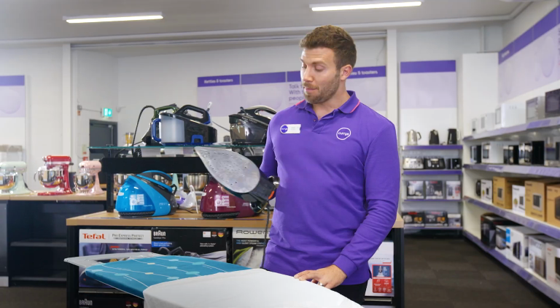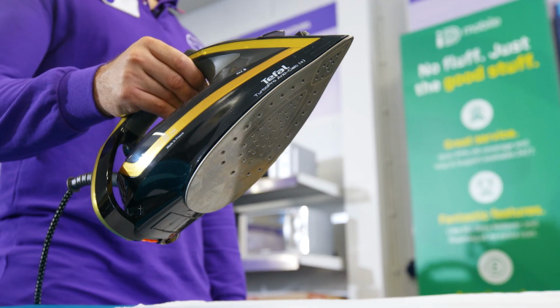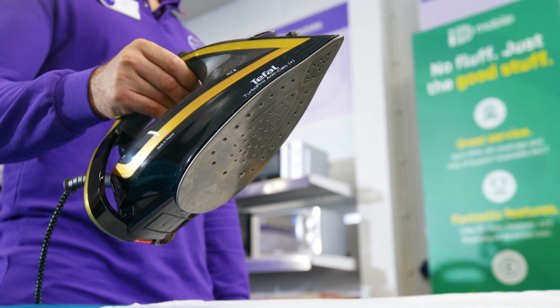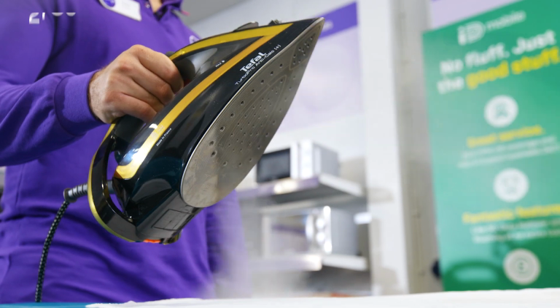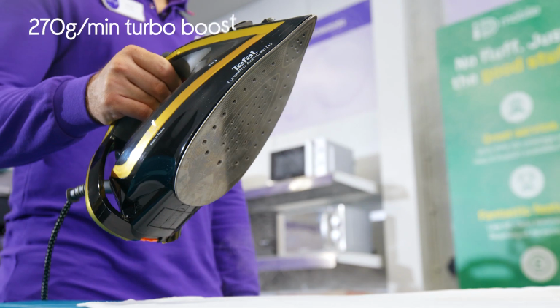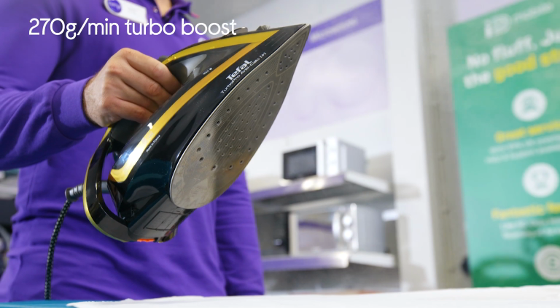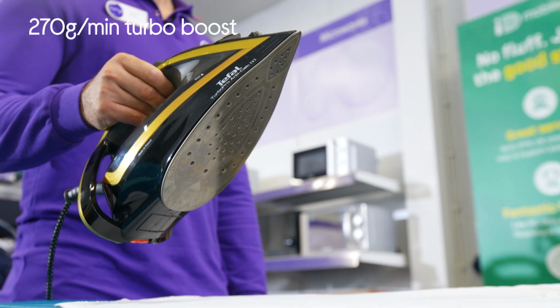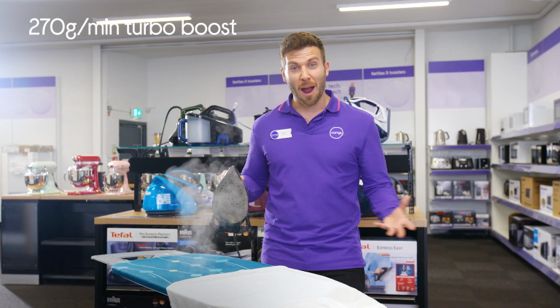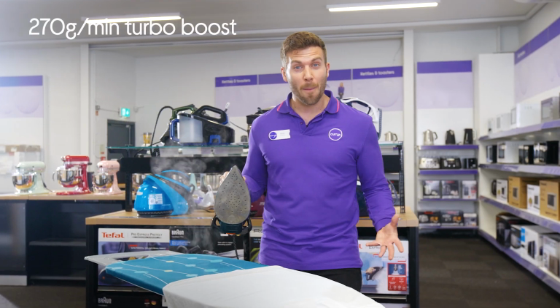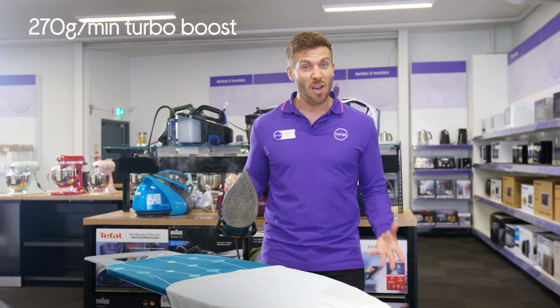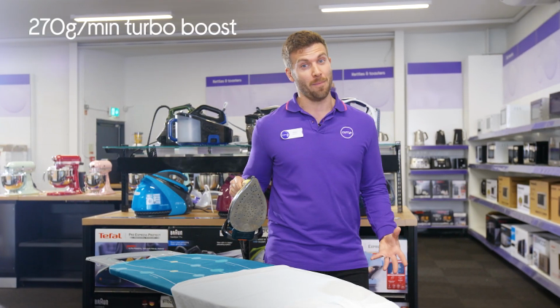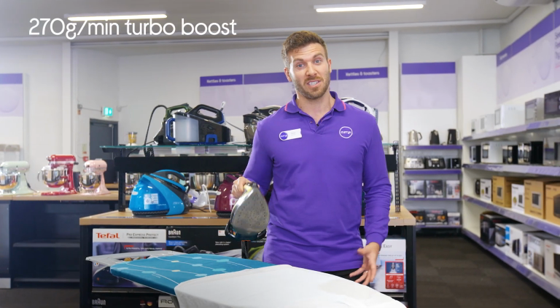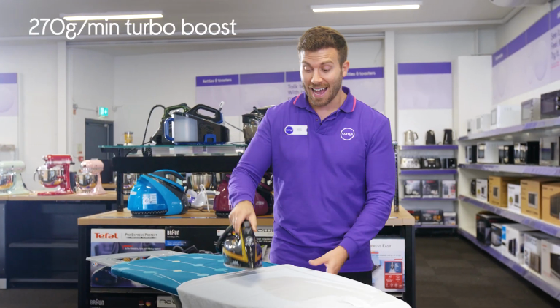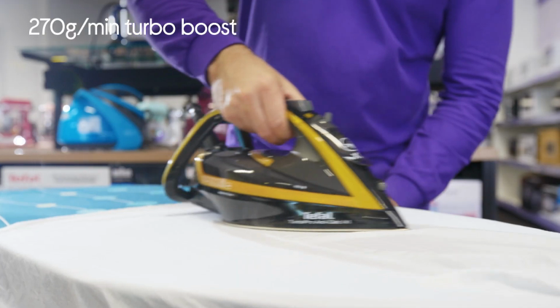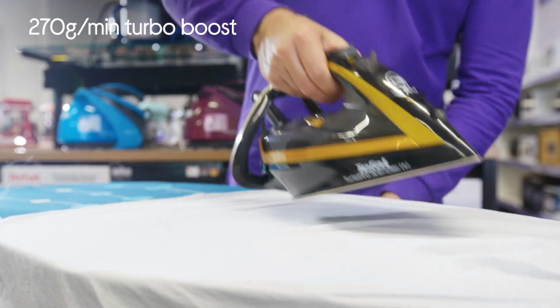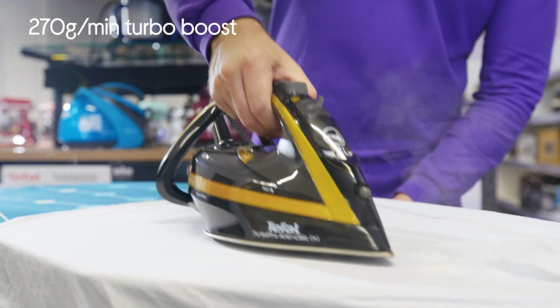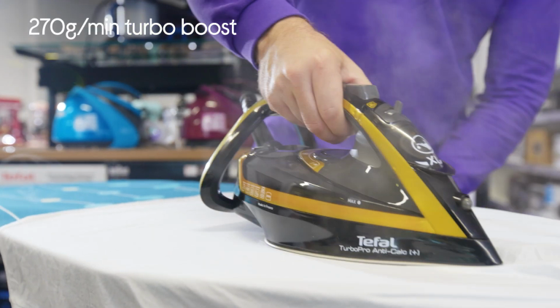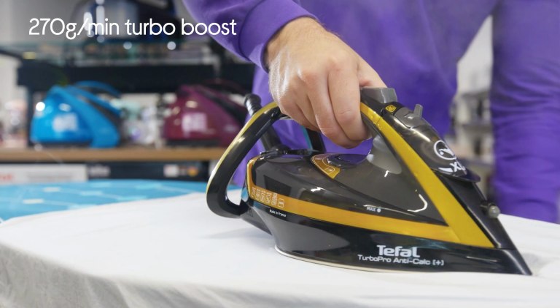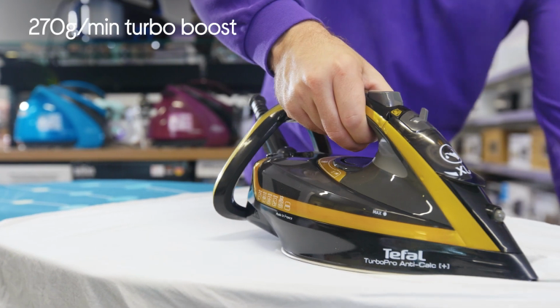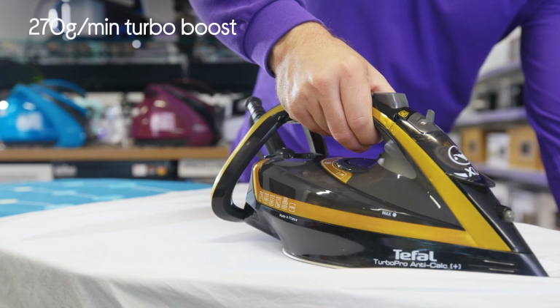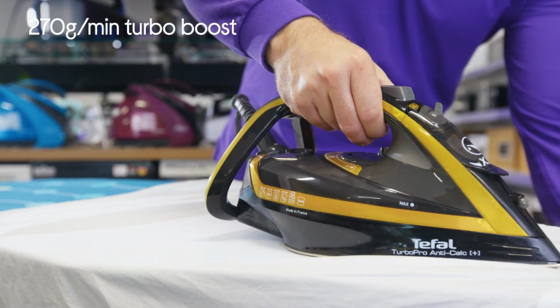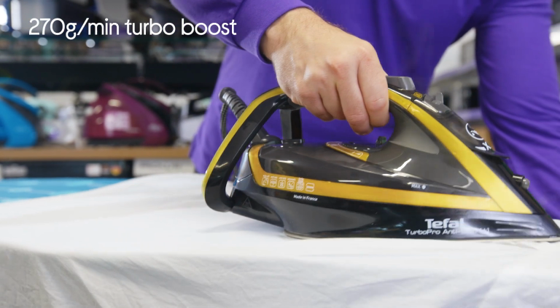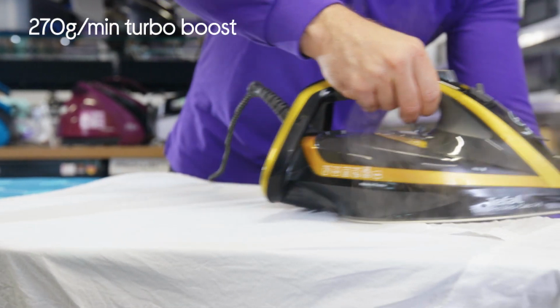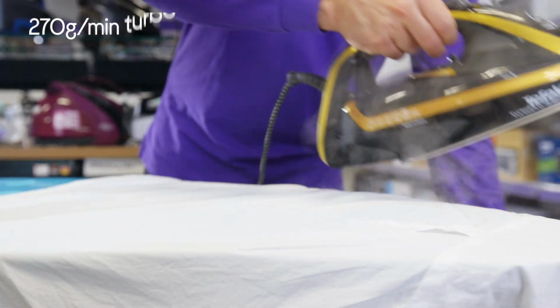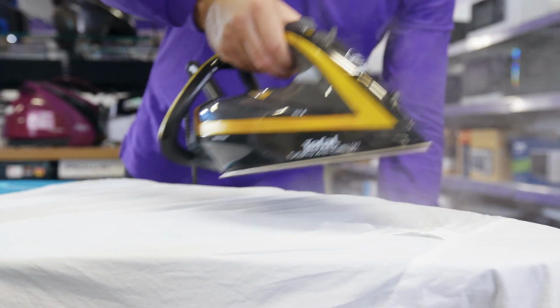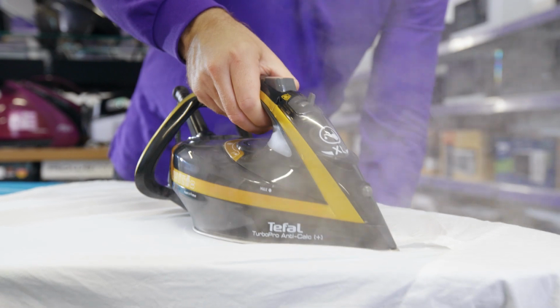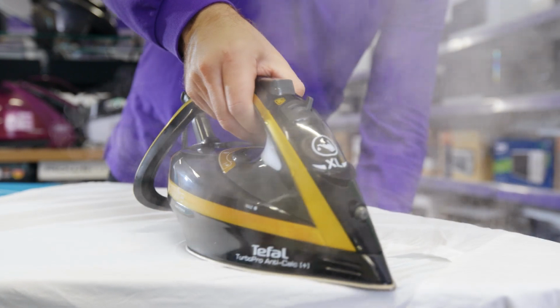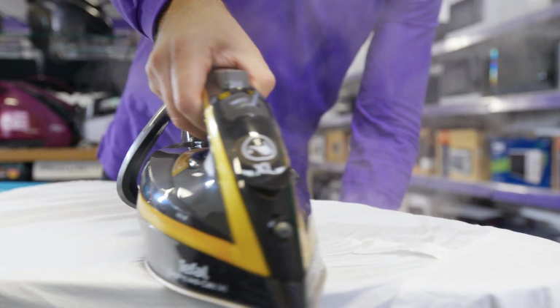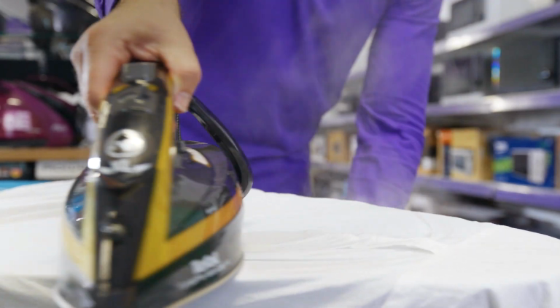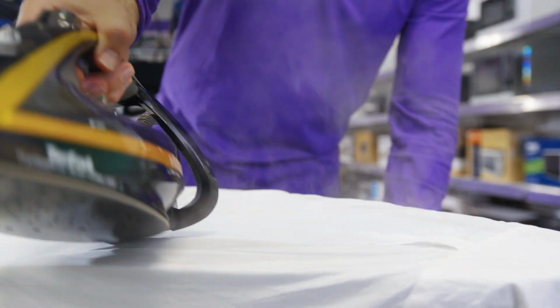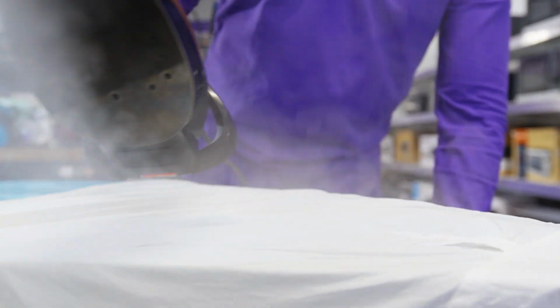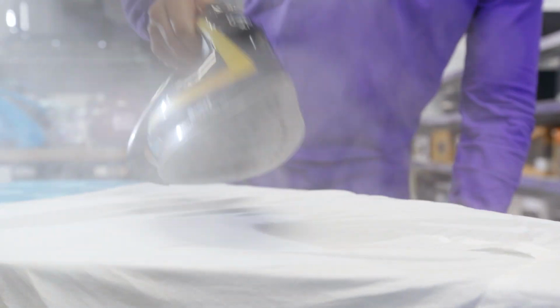It does have this 270g per minute turbo boost, which is always handy because it can give stubborn creases a quick blast, and that's just going to get rid of them when the normal steam output can't.